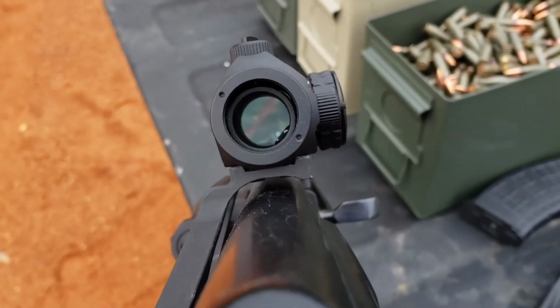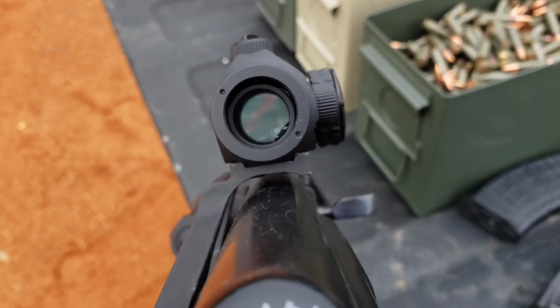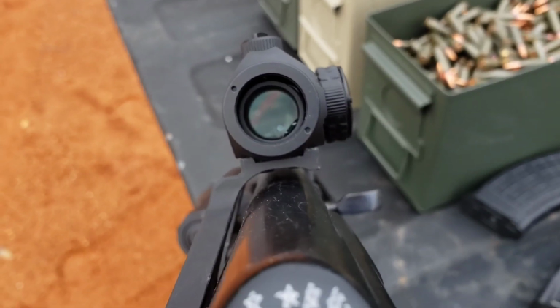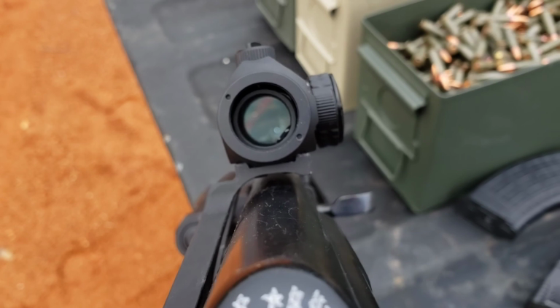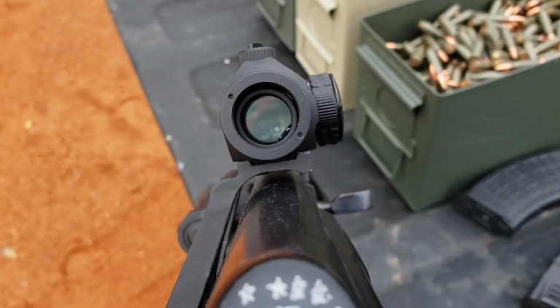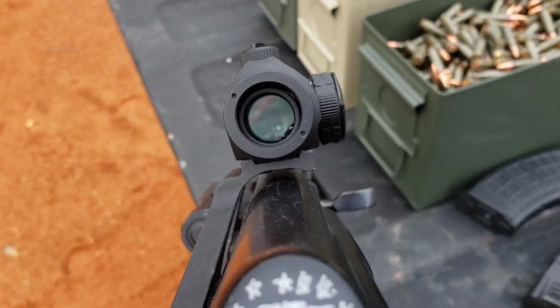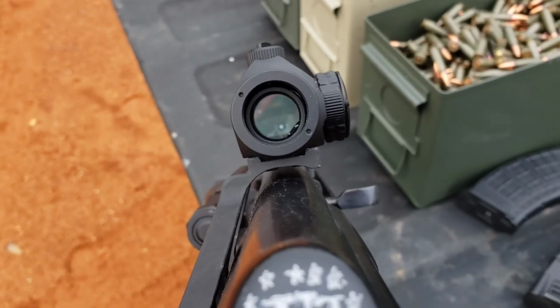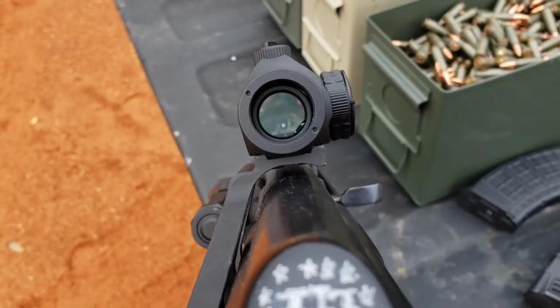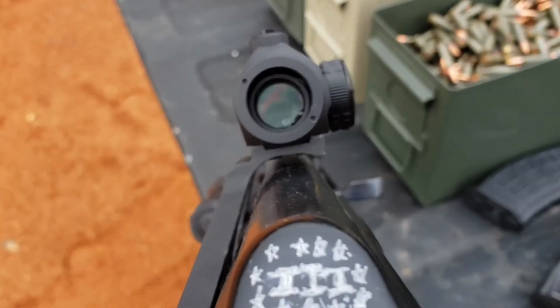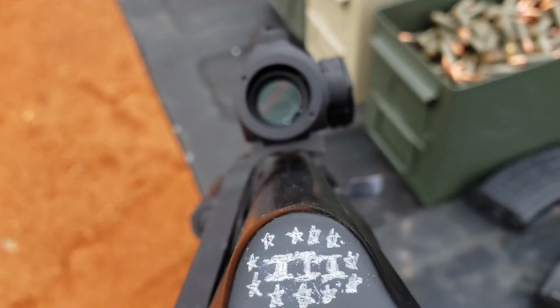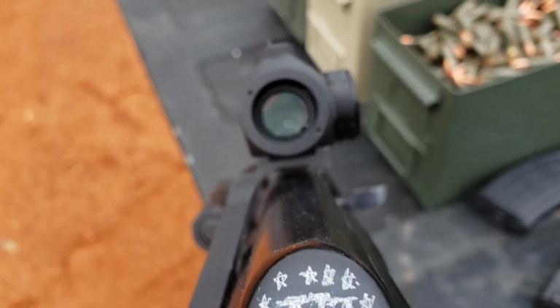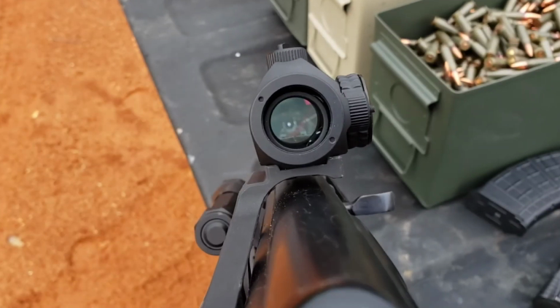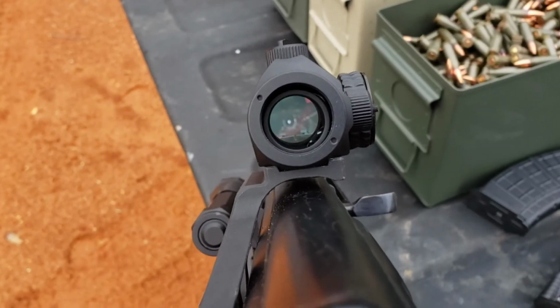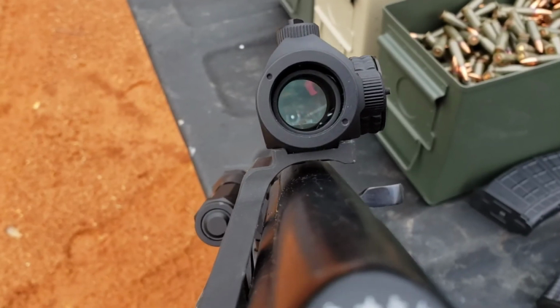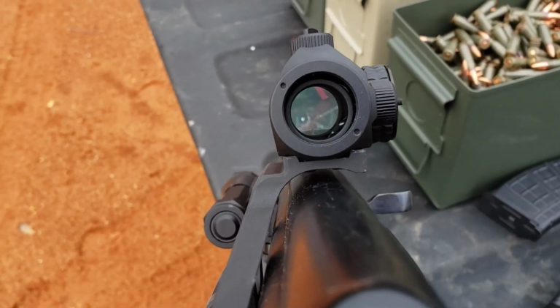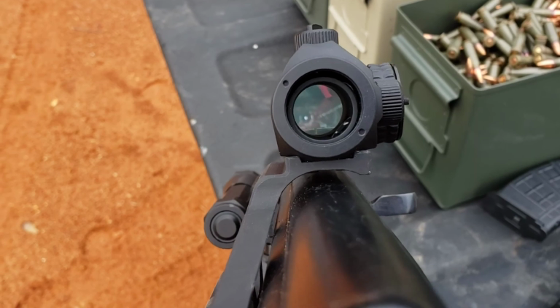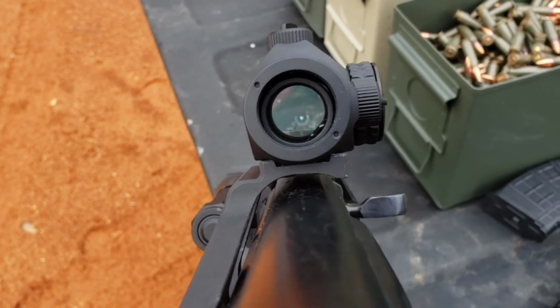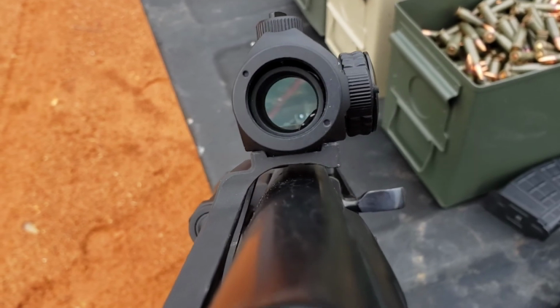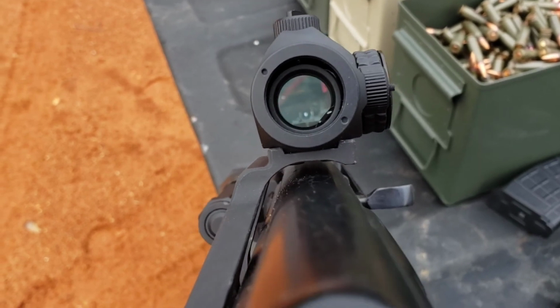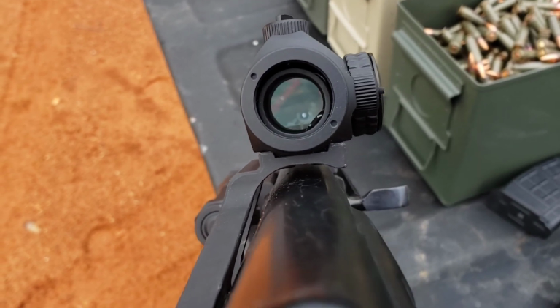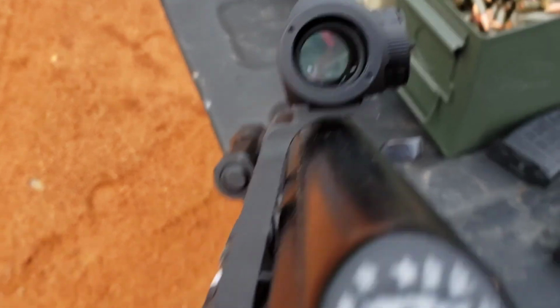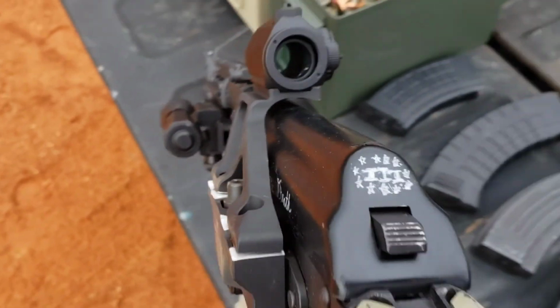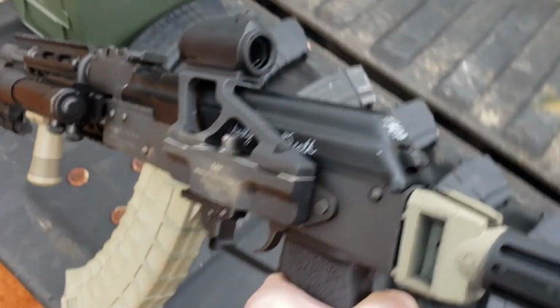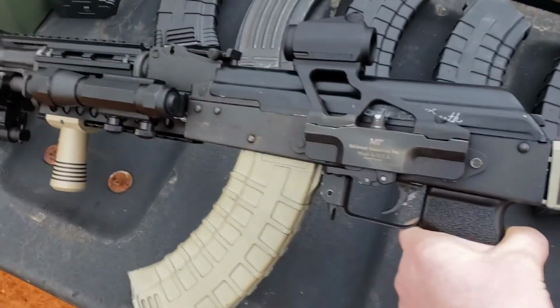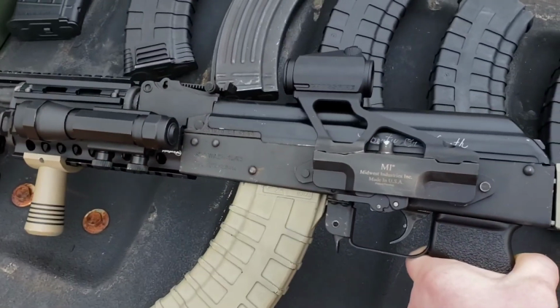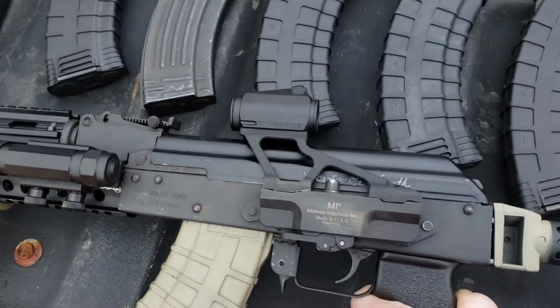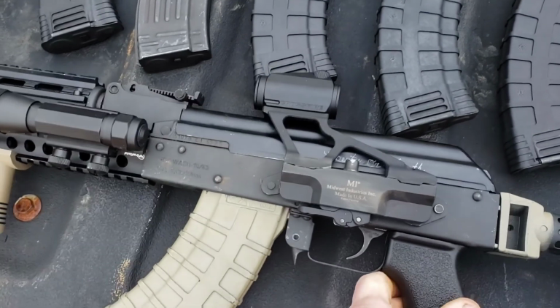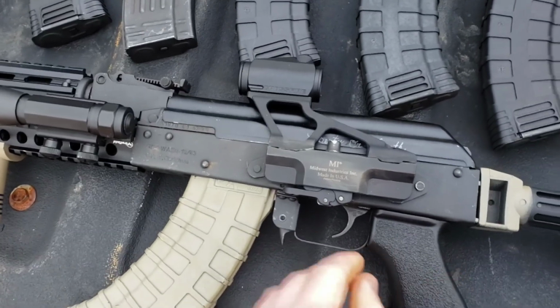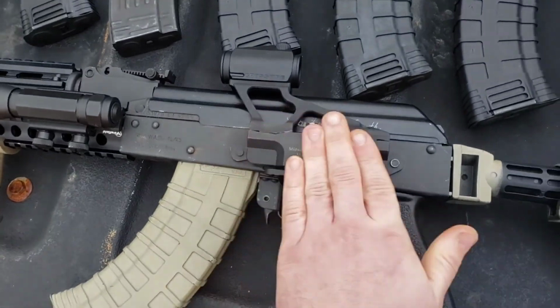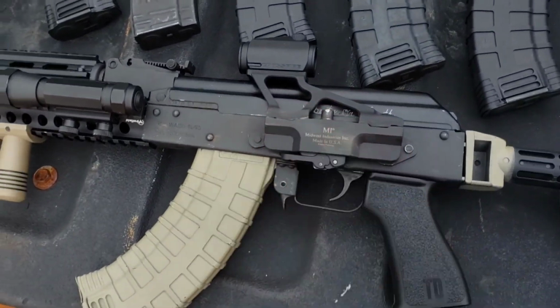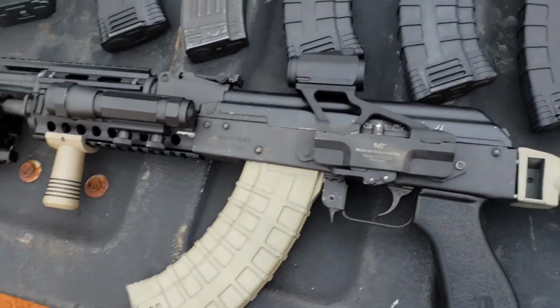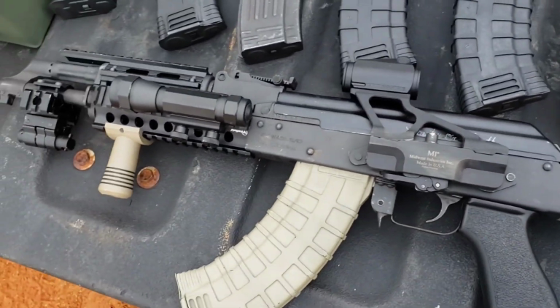I'm about to do some shooting with it and let y'all see kind of the accuracy. I'll take it off and put it back on with this side mount because it is a quick detach, so let y'all see how that works.